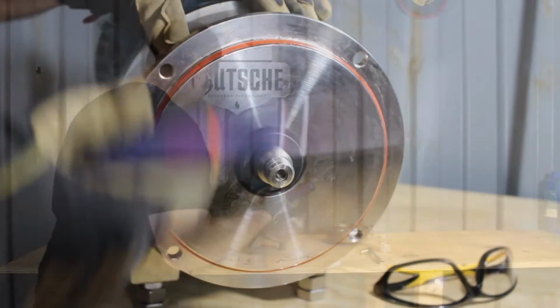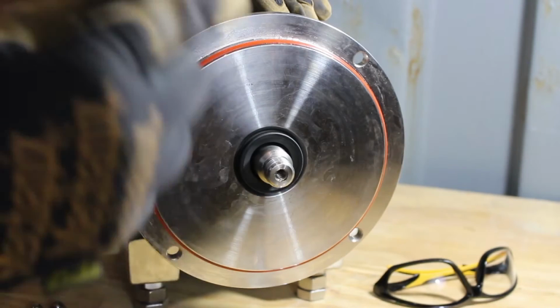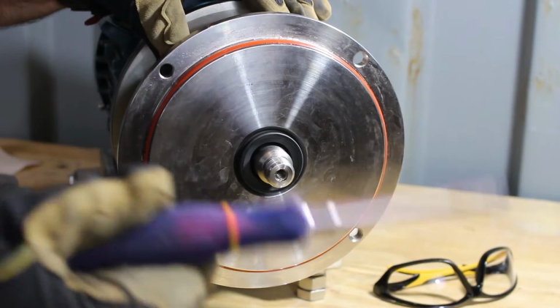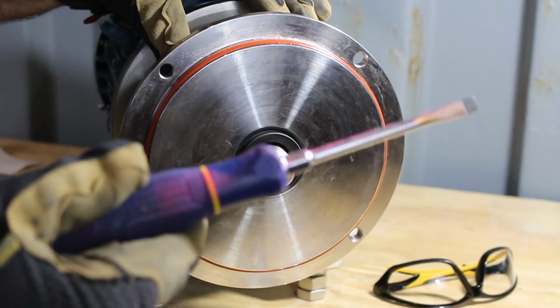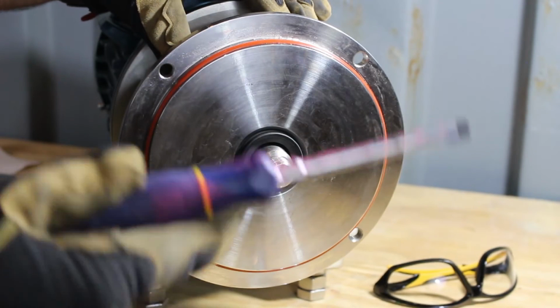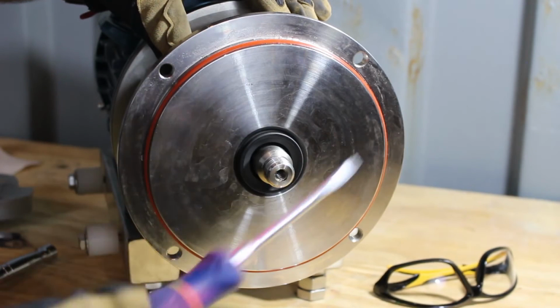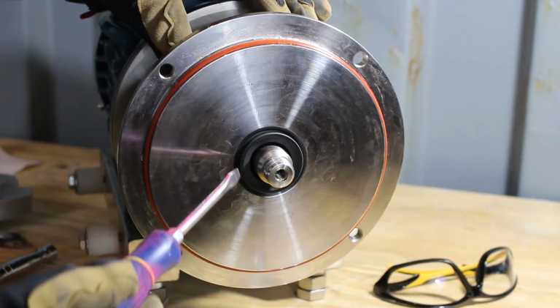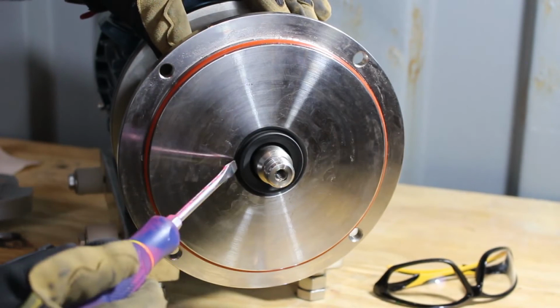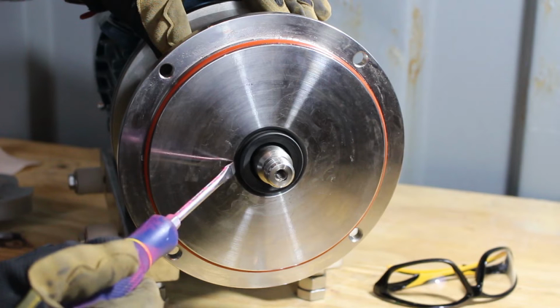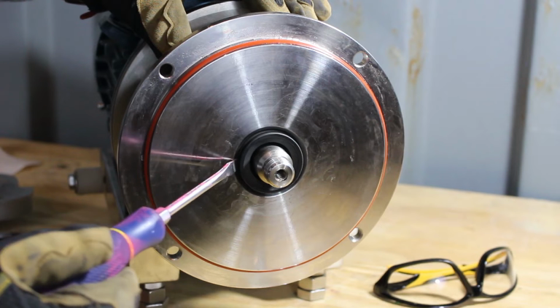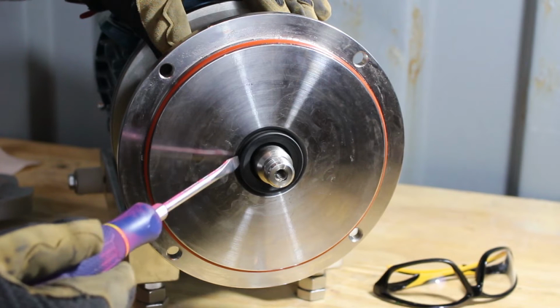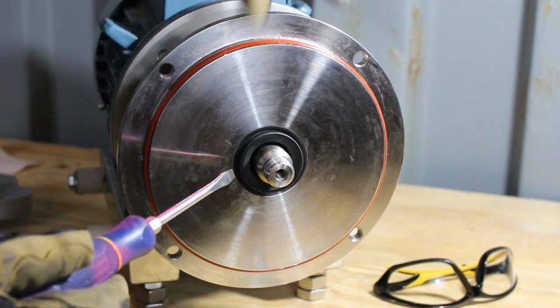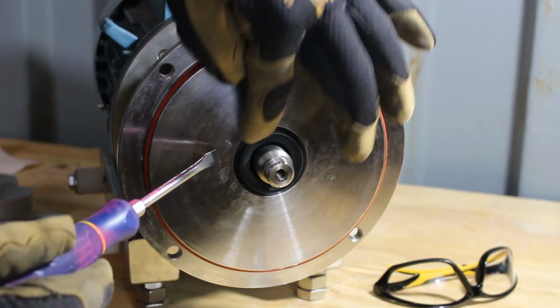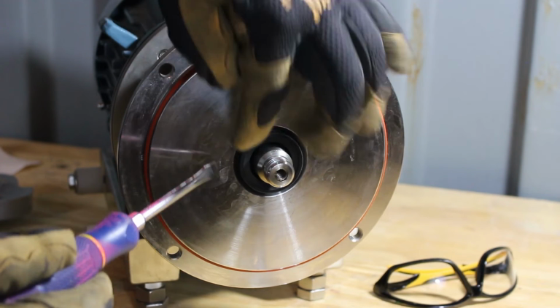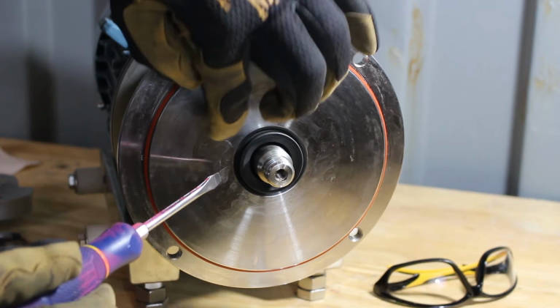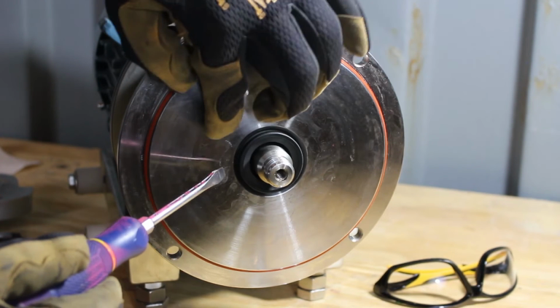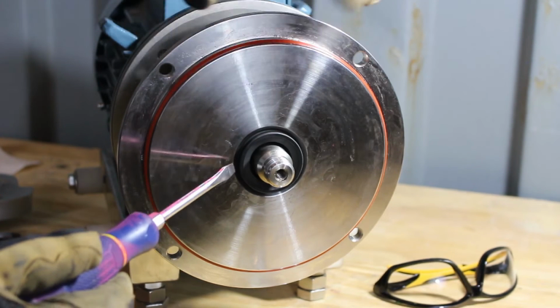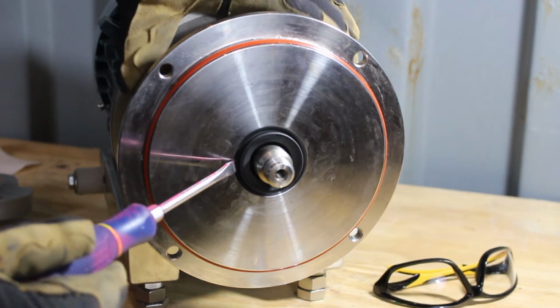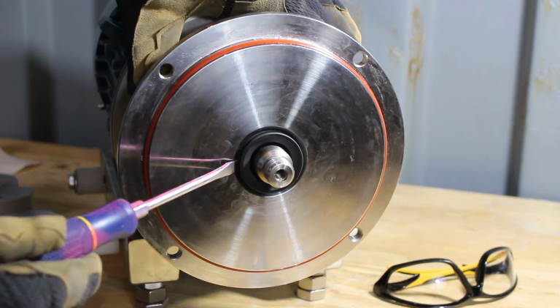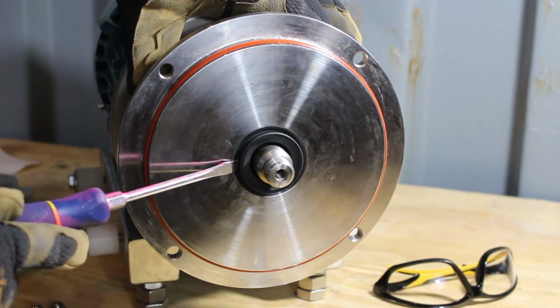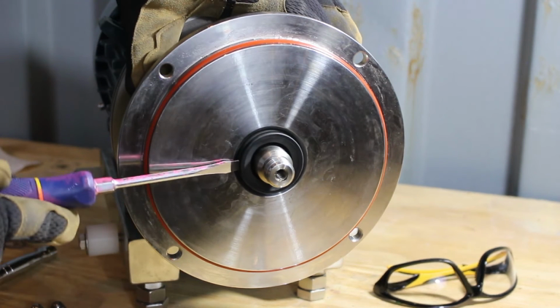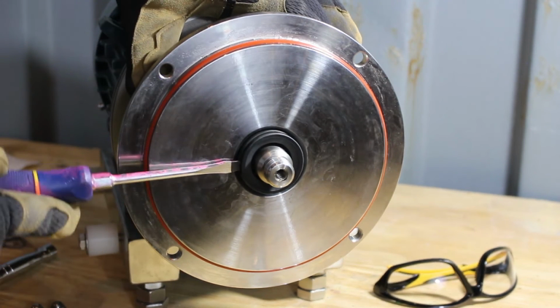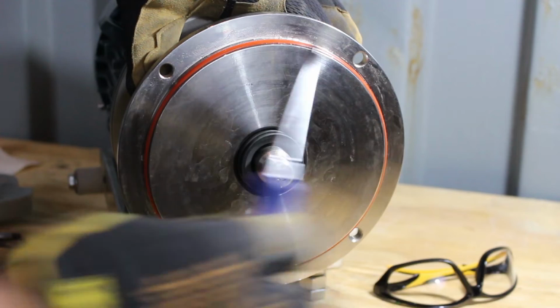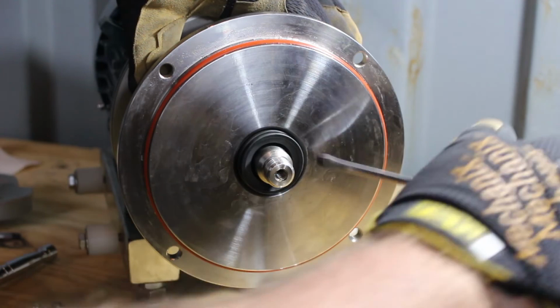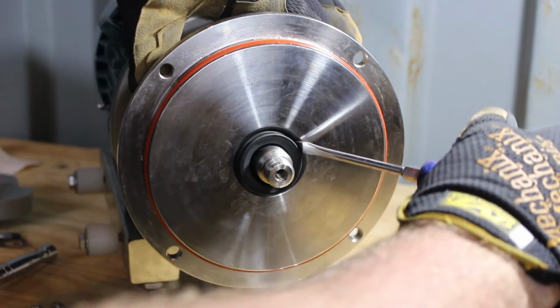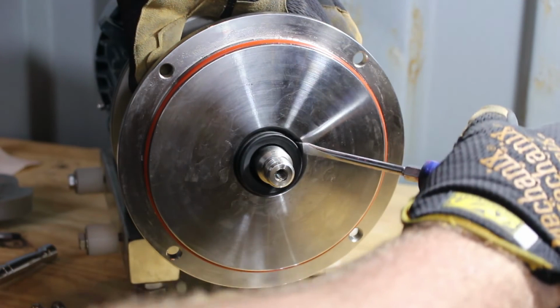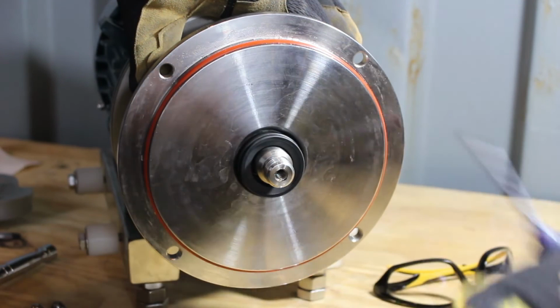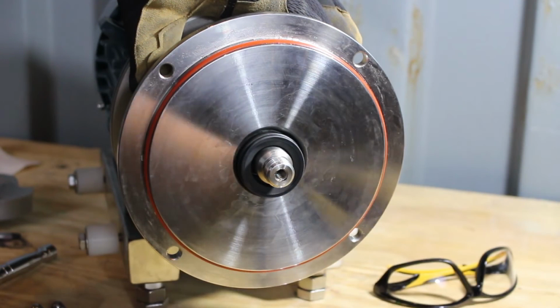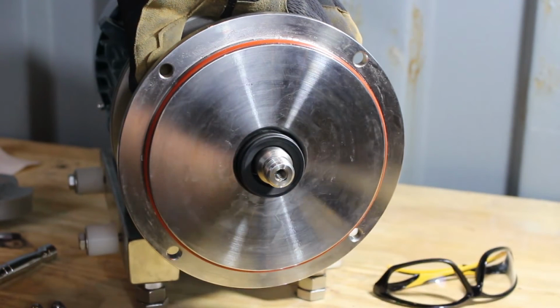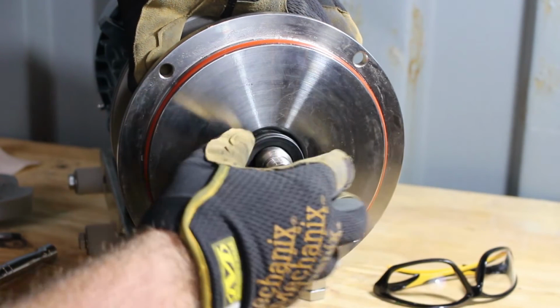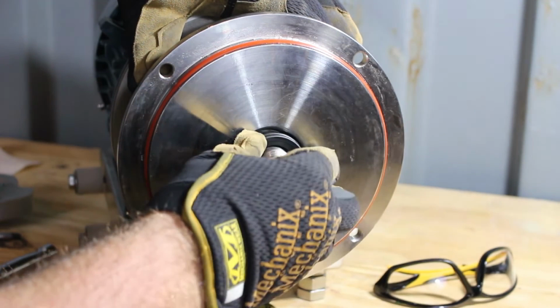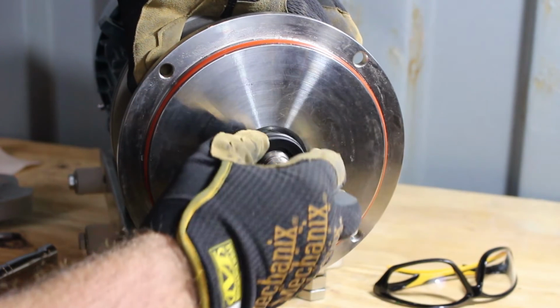Now take your small screwdriver, gently place it in the crevice between the back seal and the metal portion of the pump, and gently pry it out, making sure not to hurt anything.